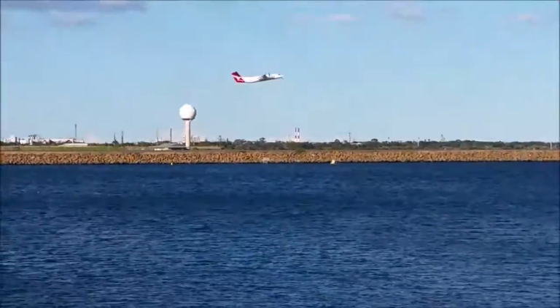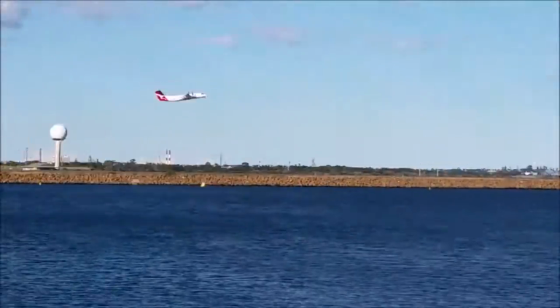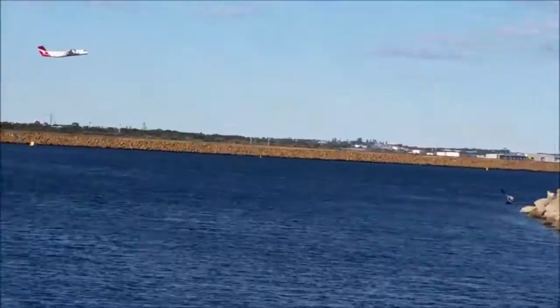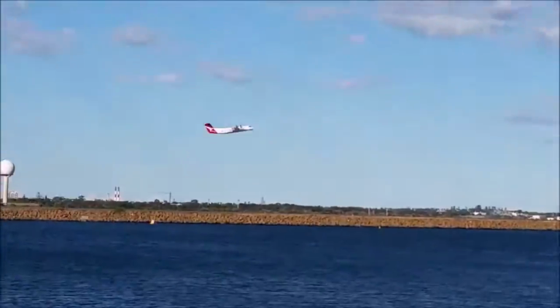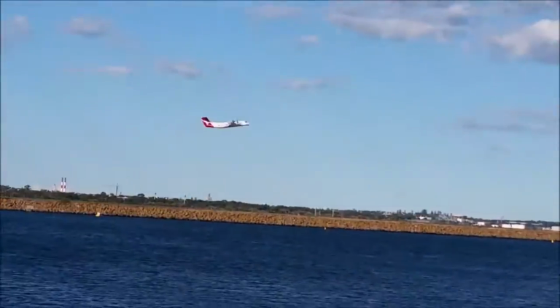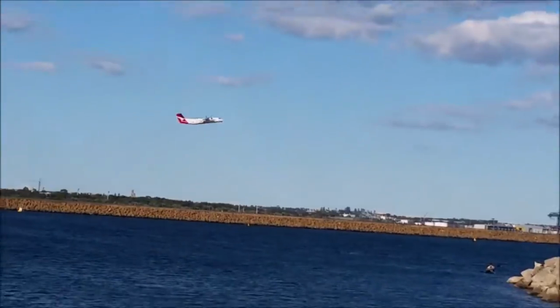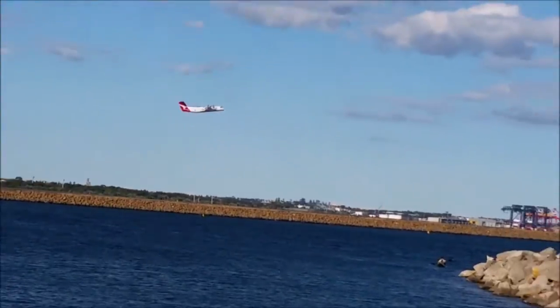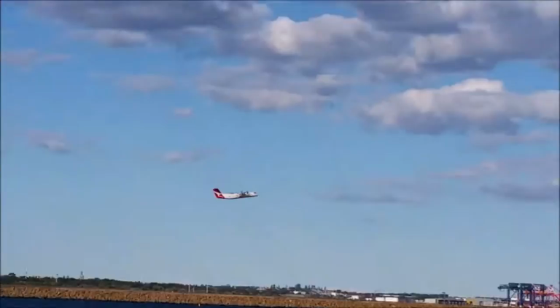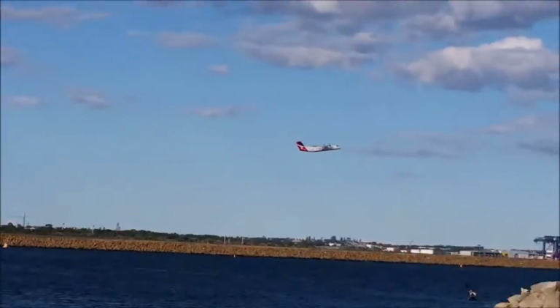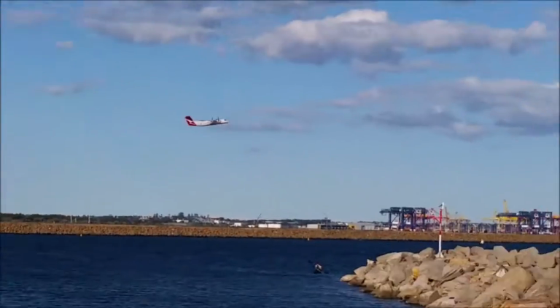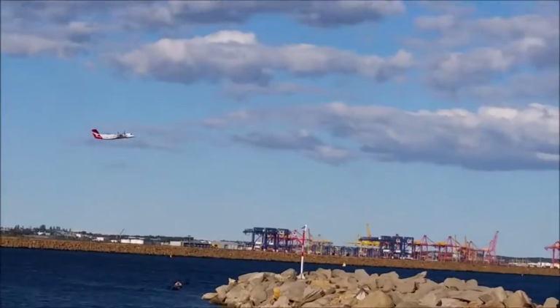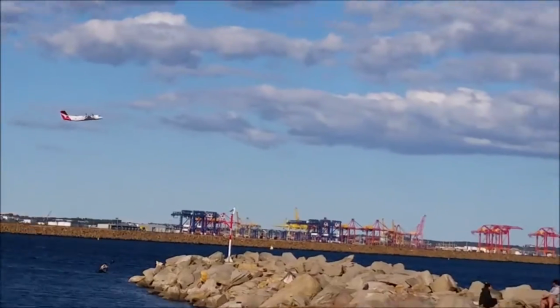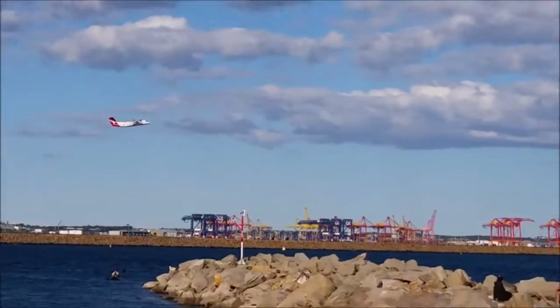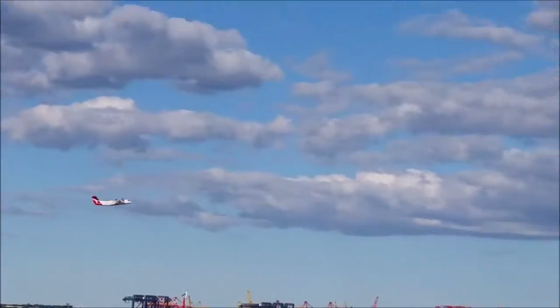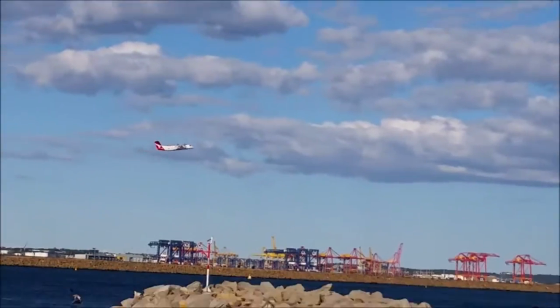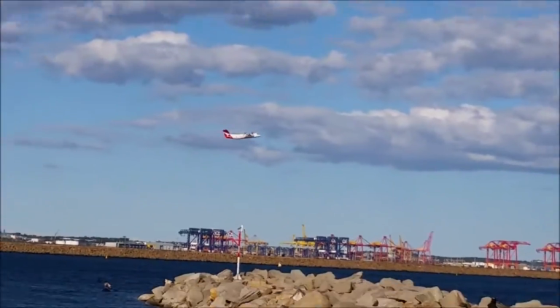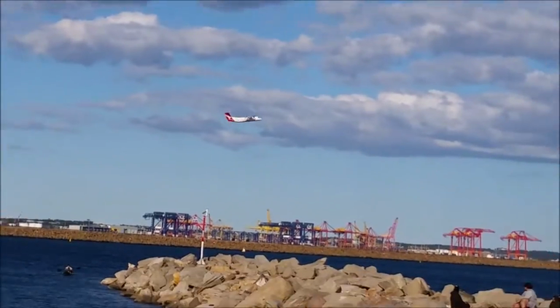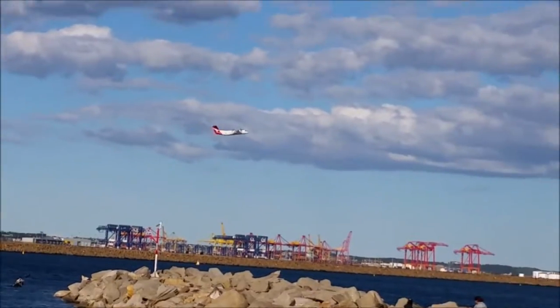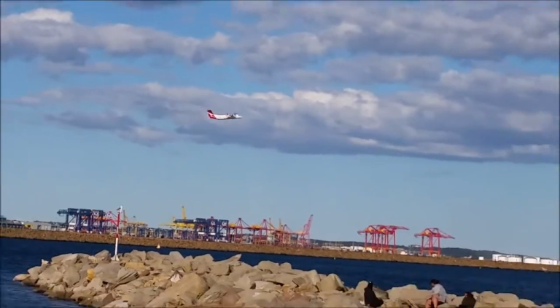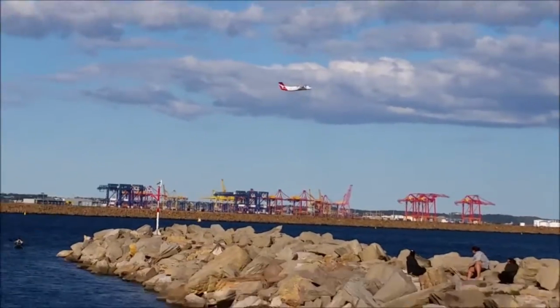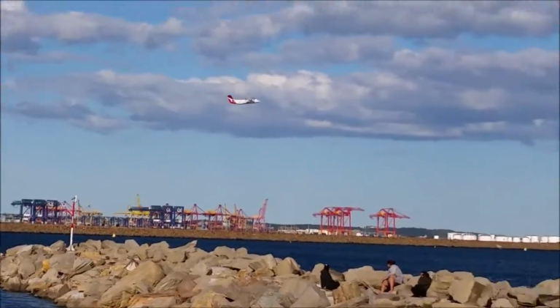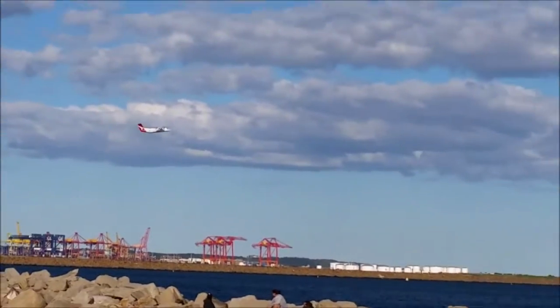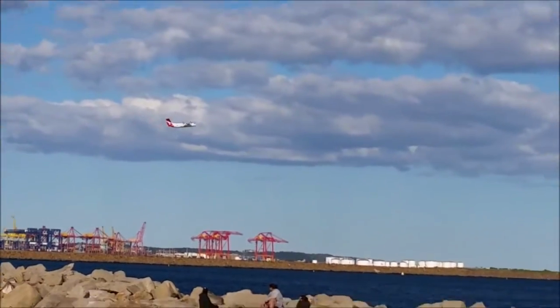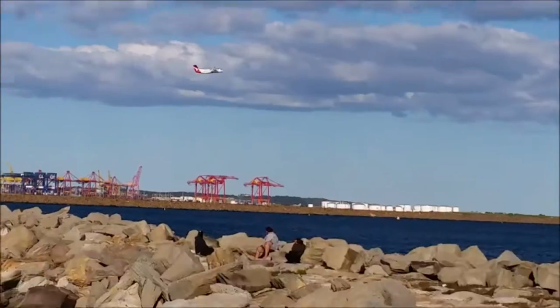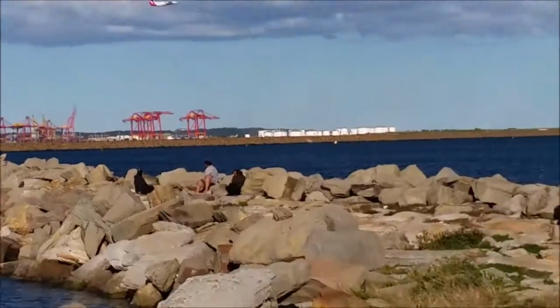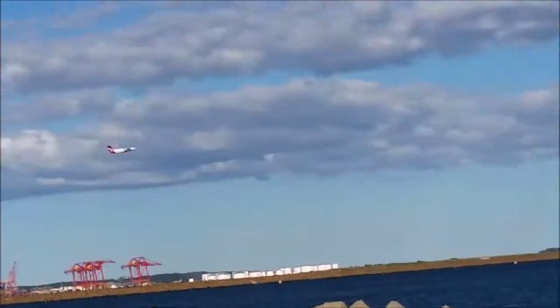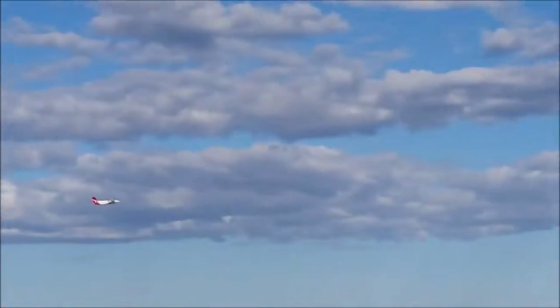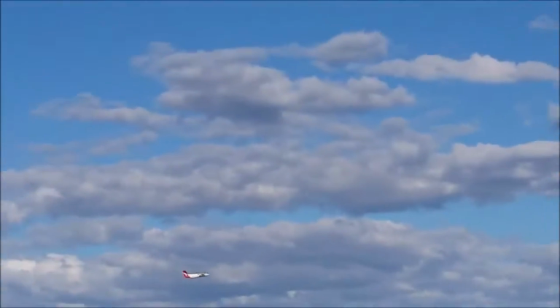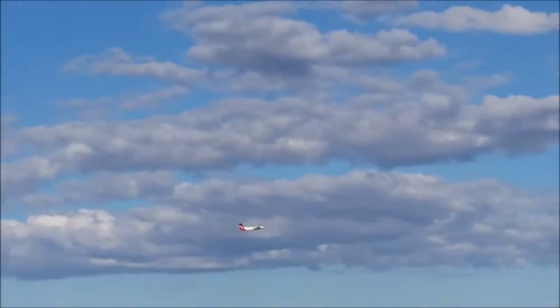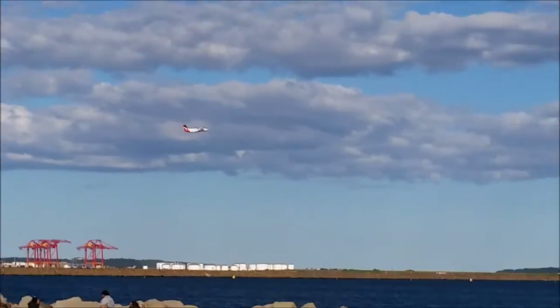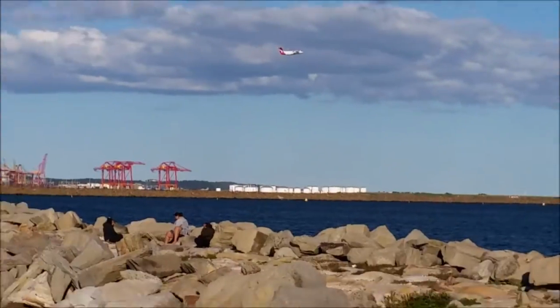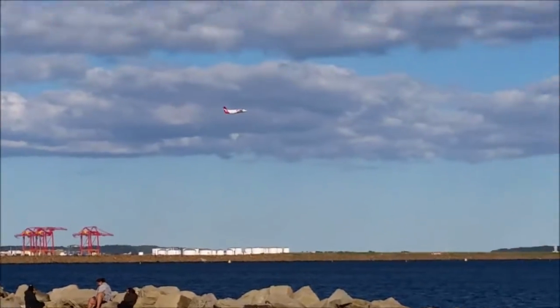It's a very small aircraft, but it's a Qantas aircraft. And up it takes off into the air.